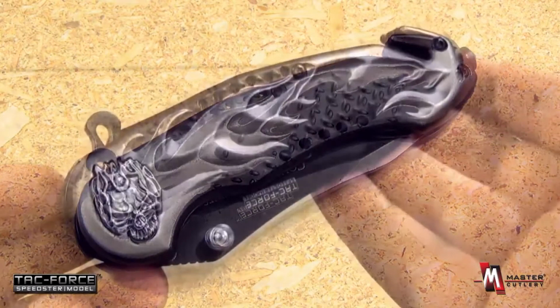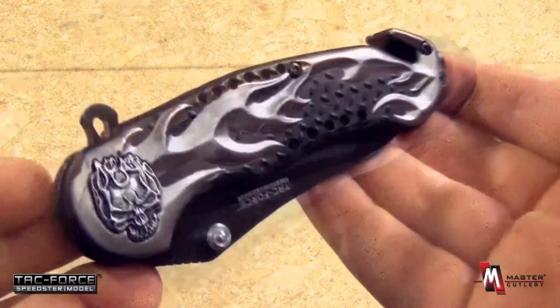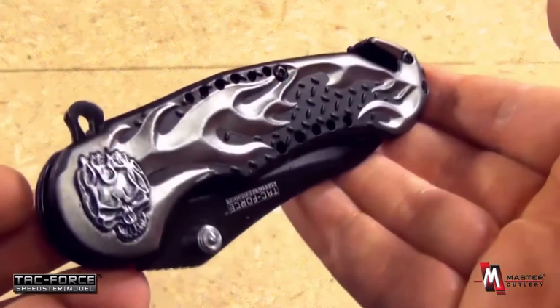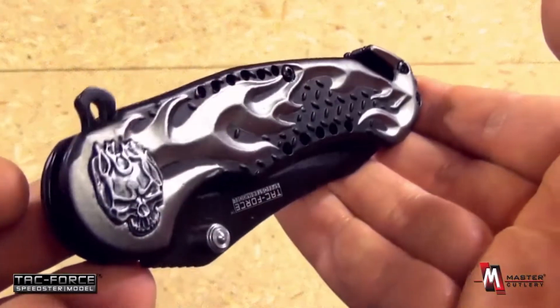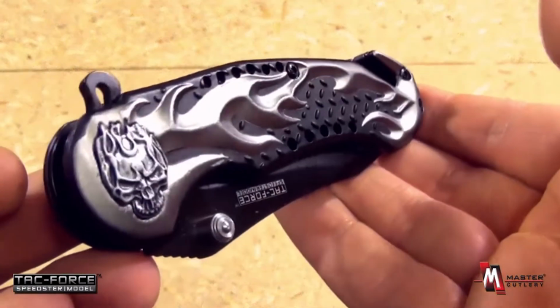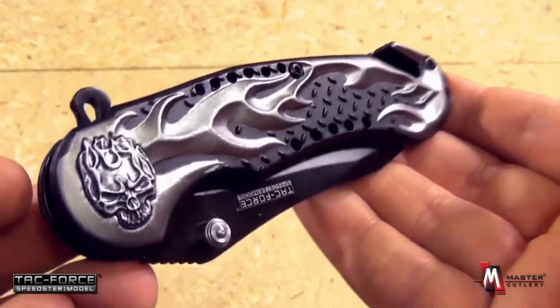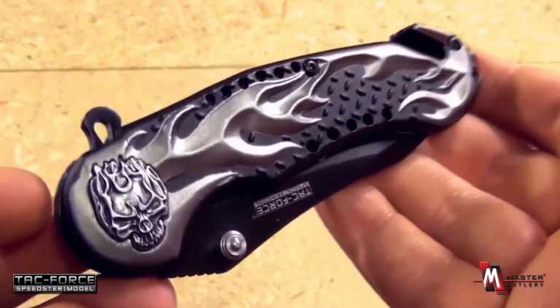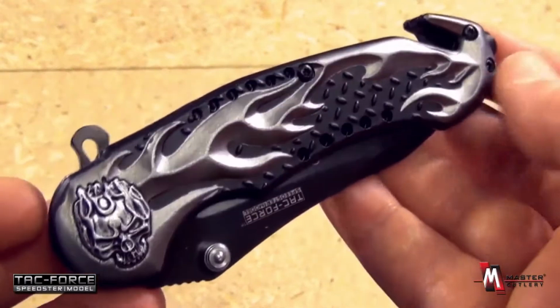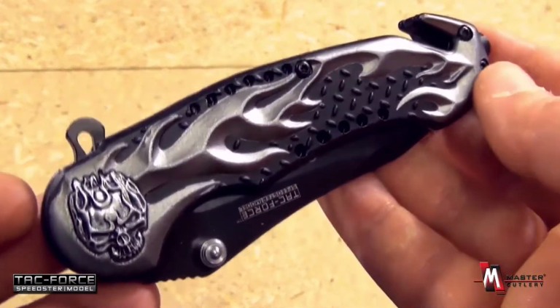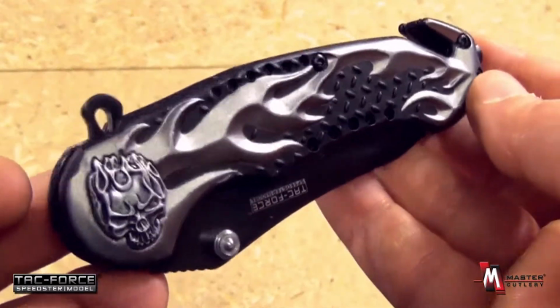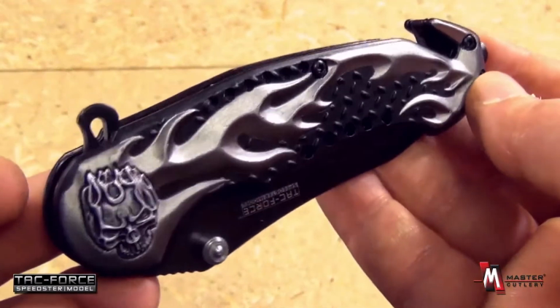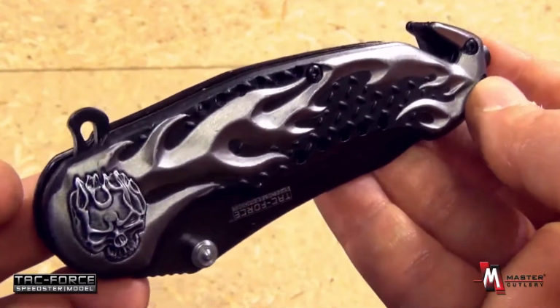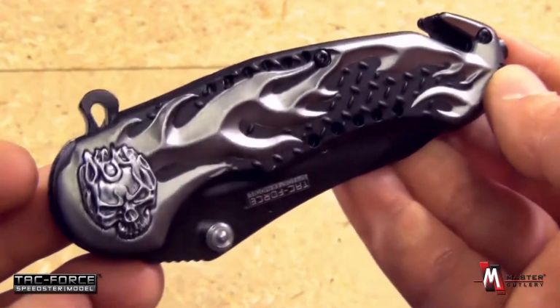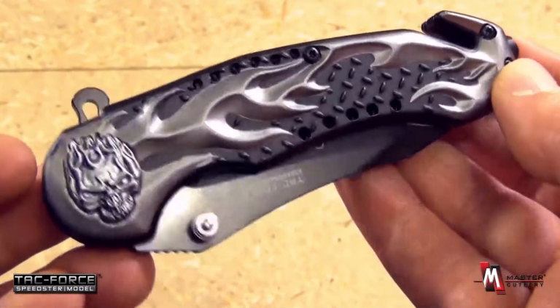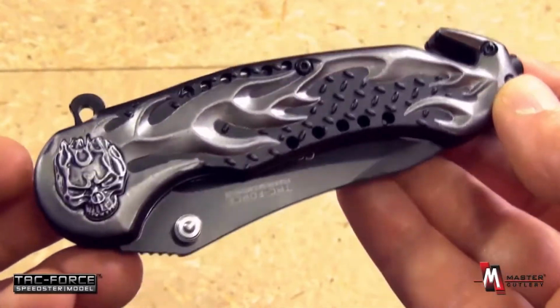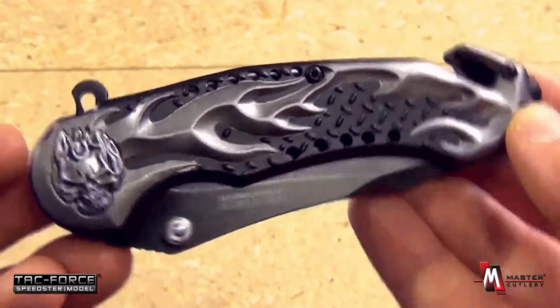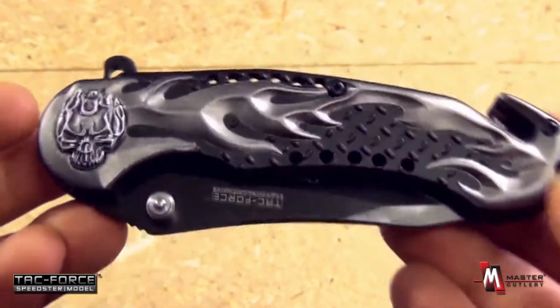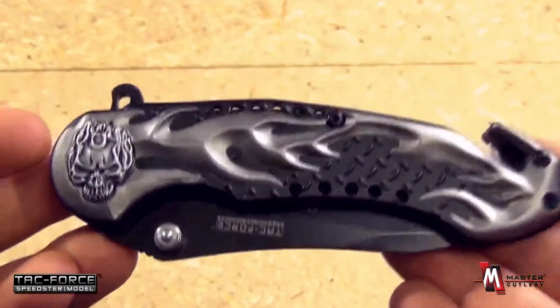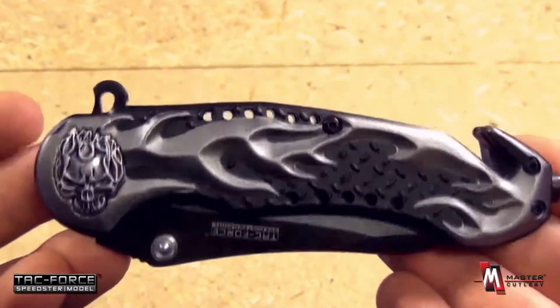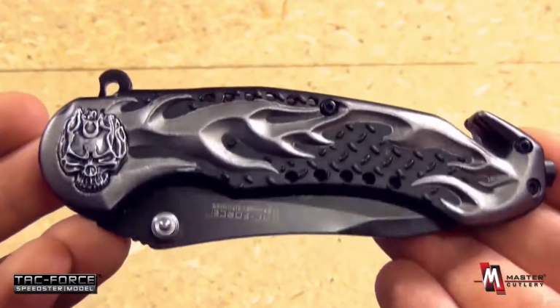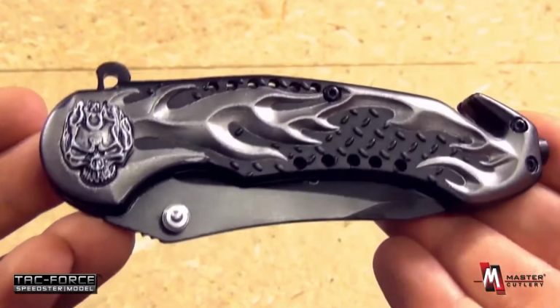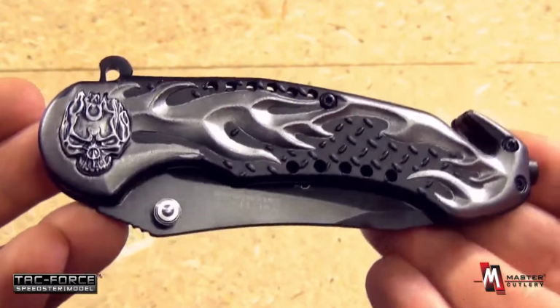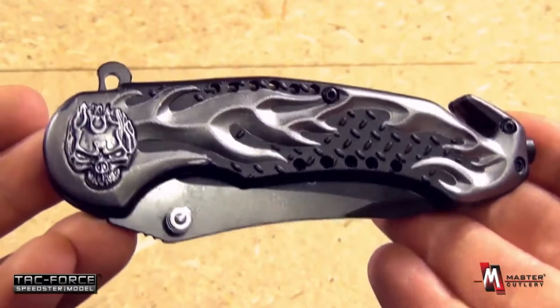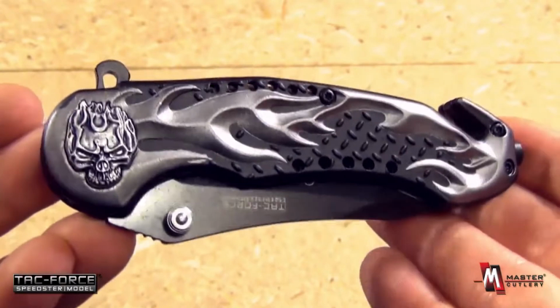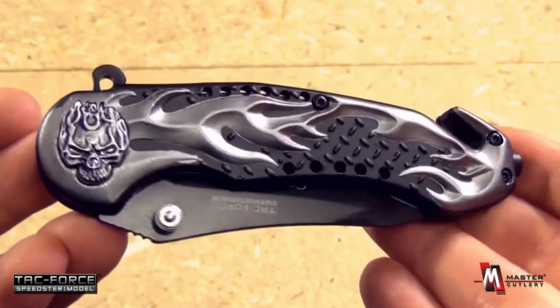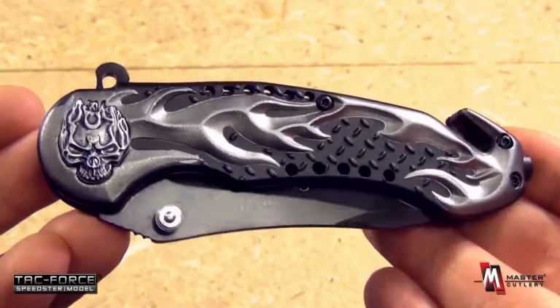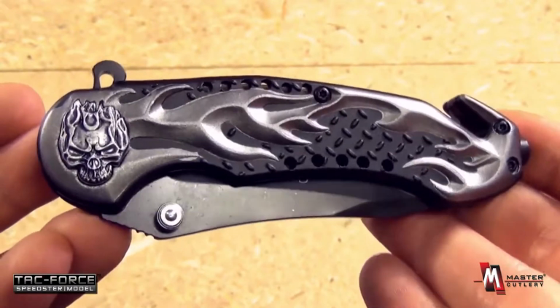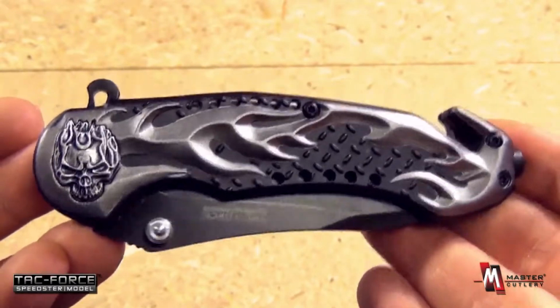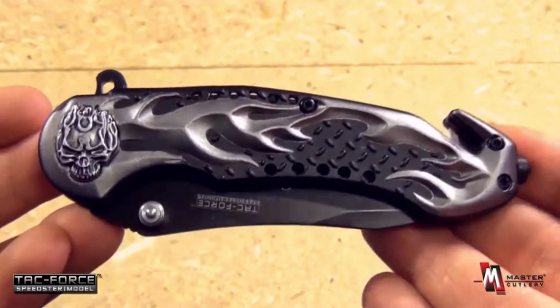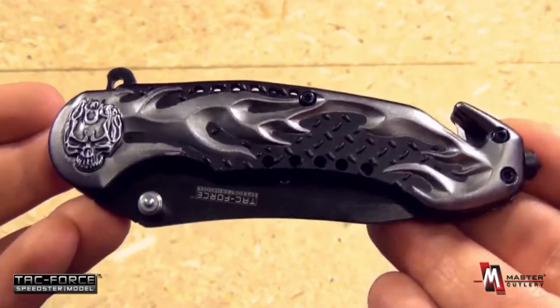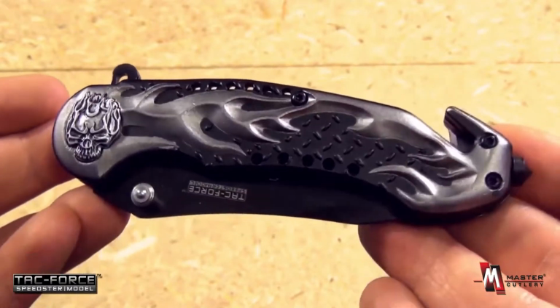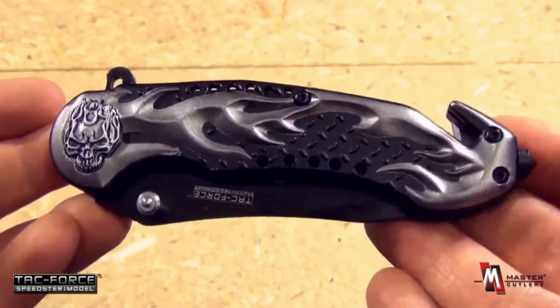And a closer look — look at the detail. Very nice. Would make an excellent gift, especially for anyone who's into motorcycles.